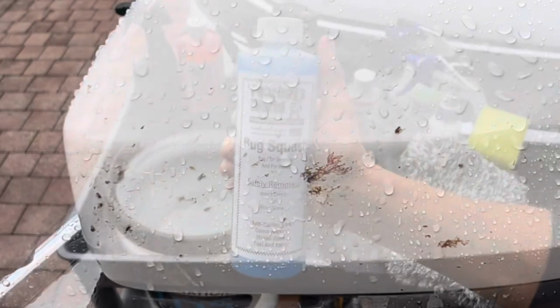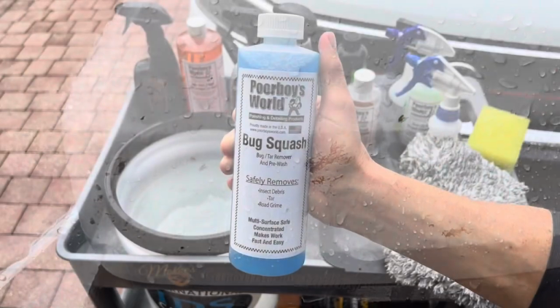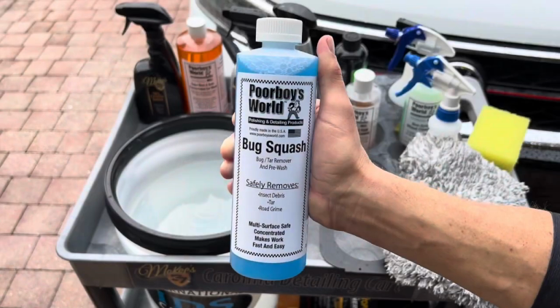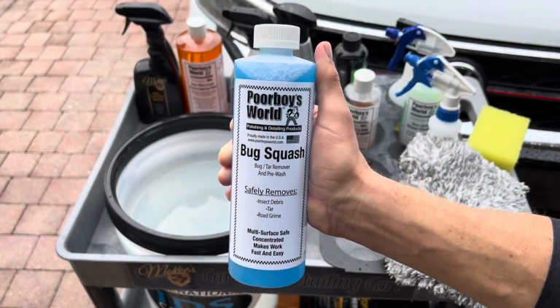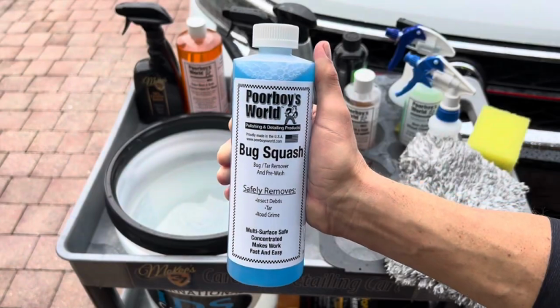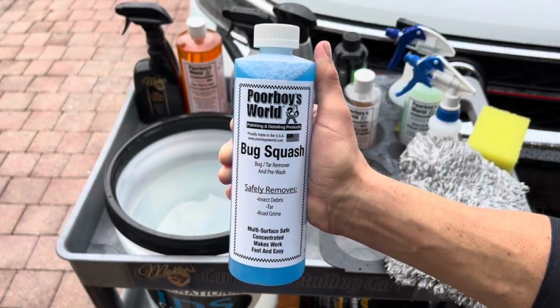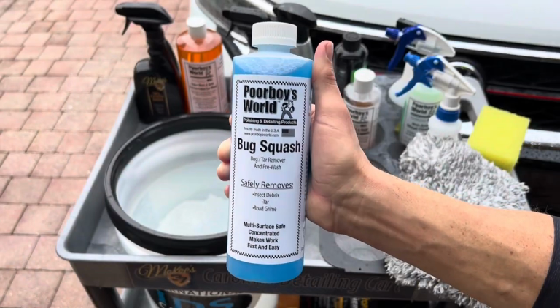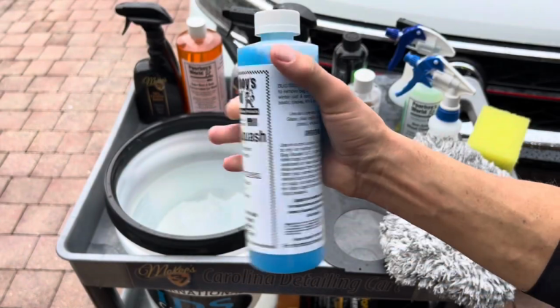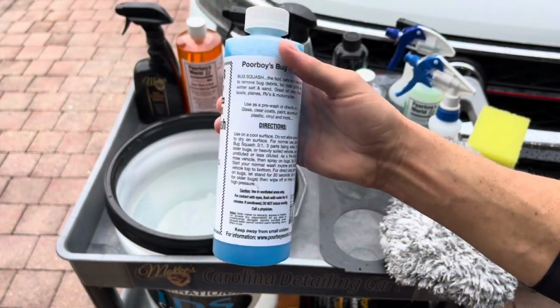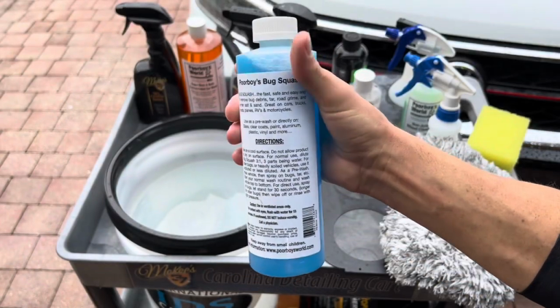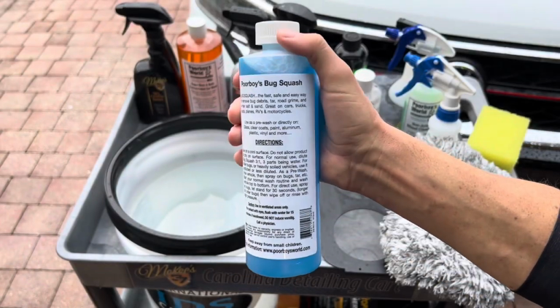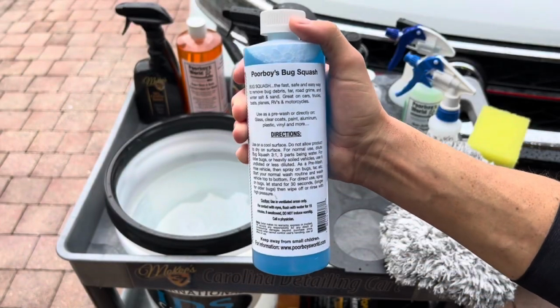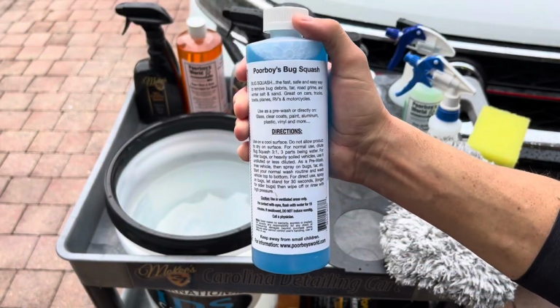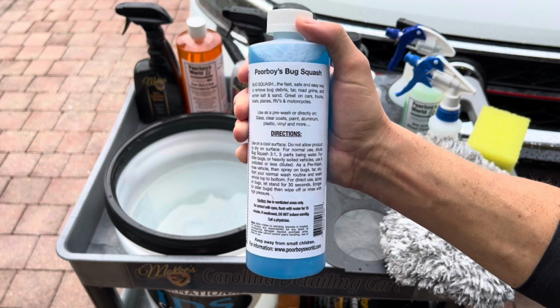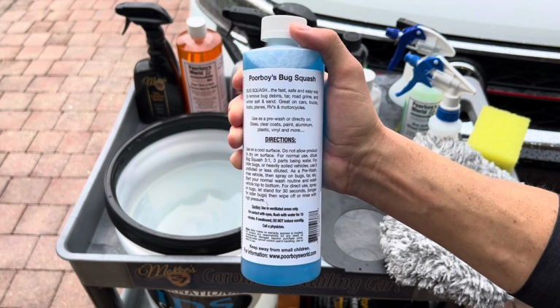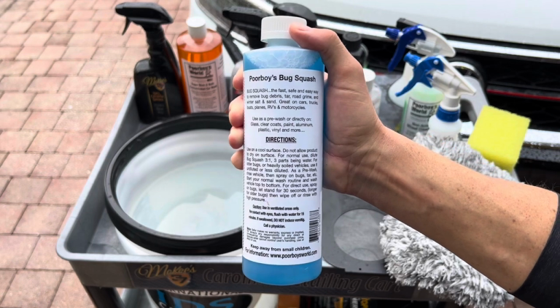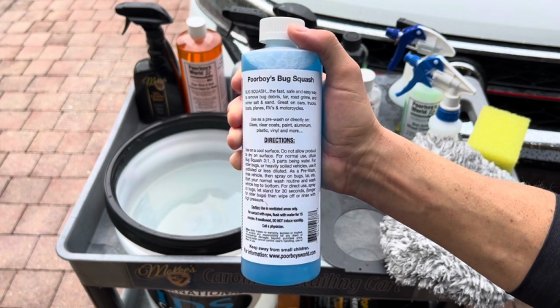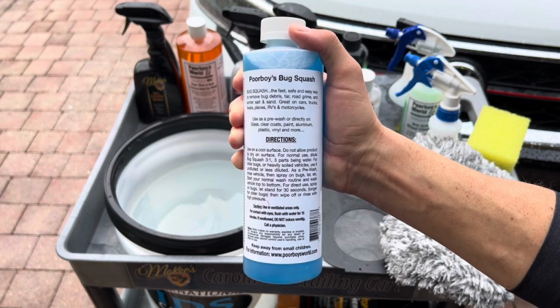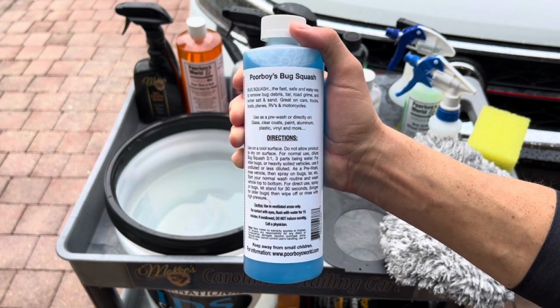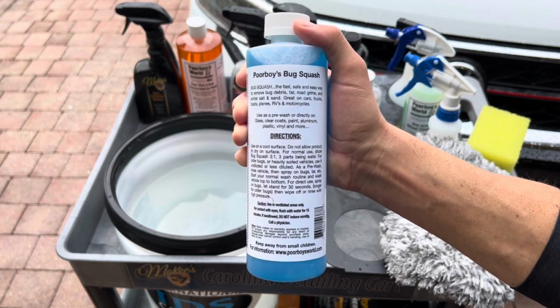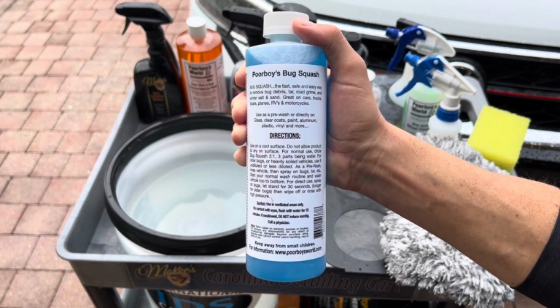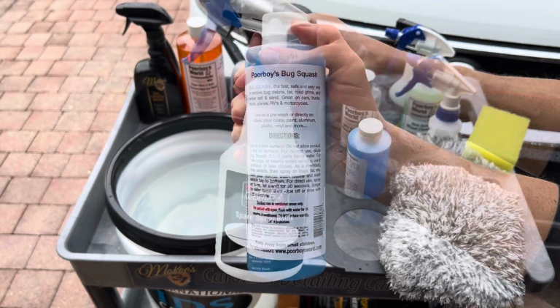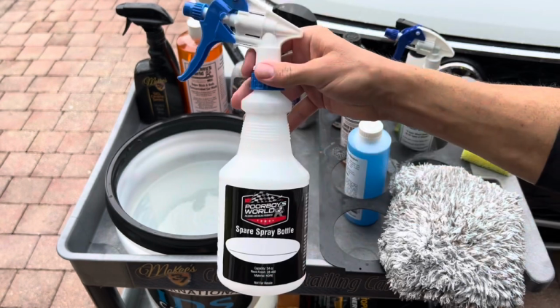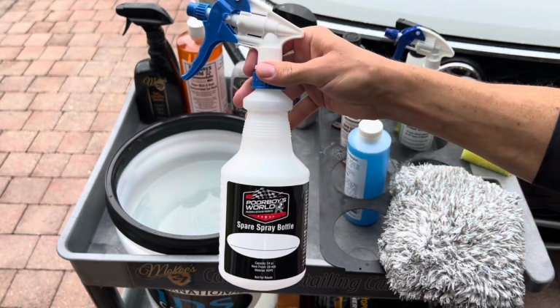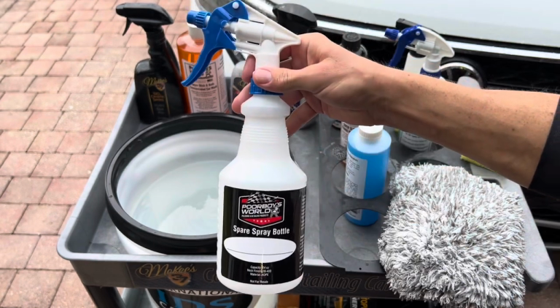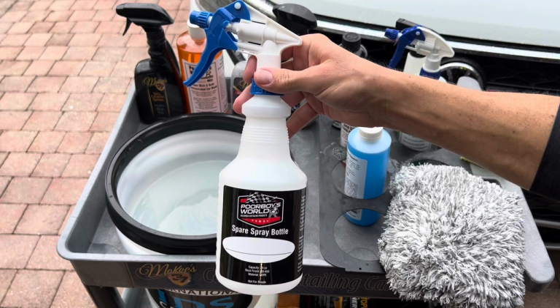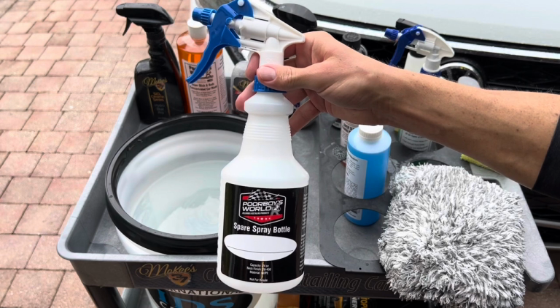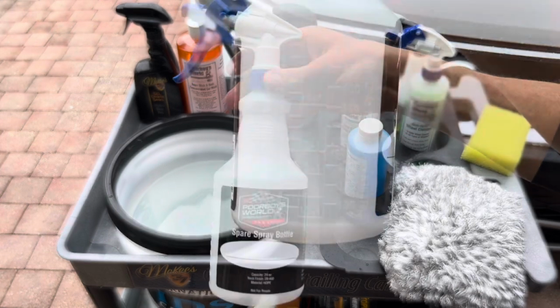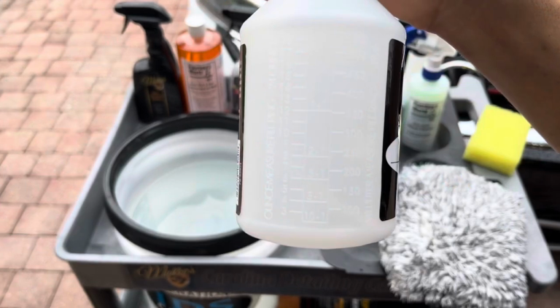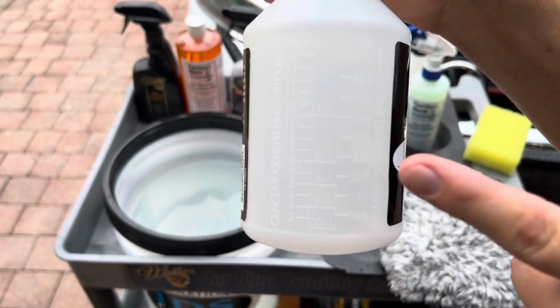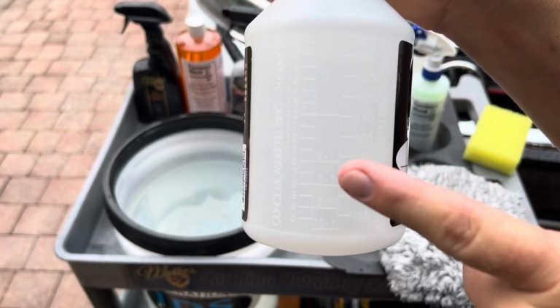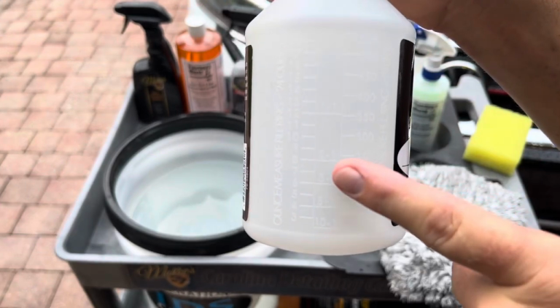Fortunately, Poor Boy's World has a solution. Bug Squash is a concentrated cleaner that can be used to remove bugs, tar, as well as serve as a pre-wash solution if your vehicle is heavily soiled.